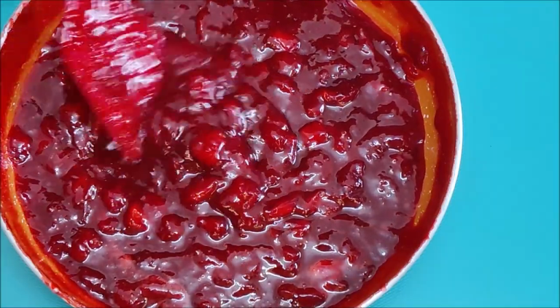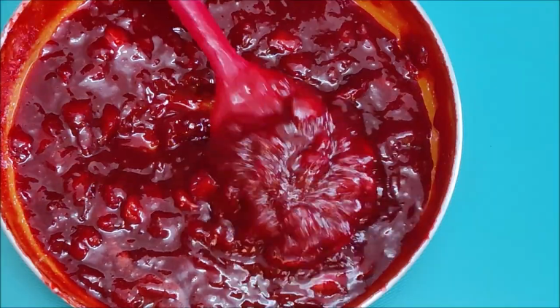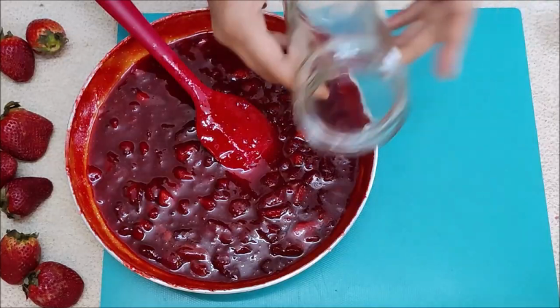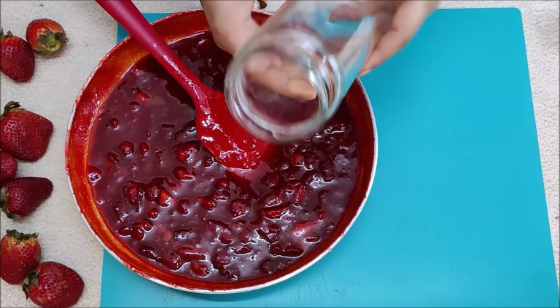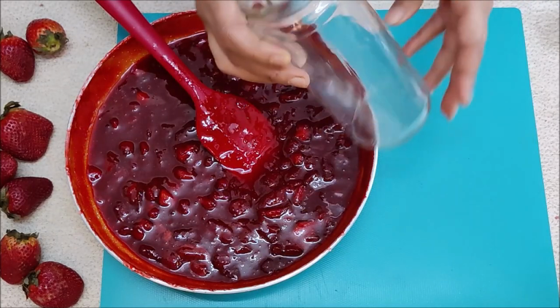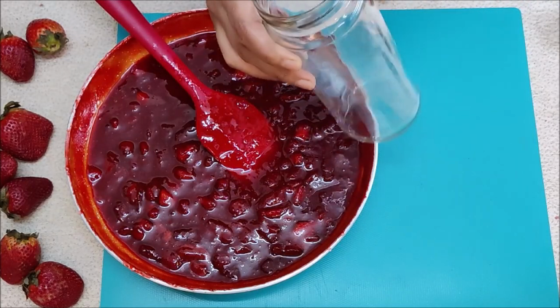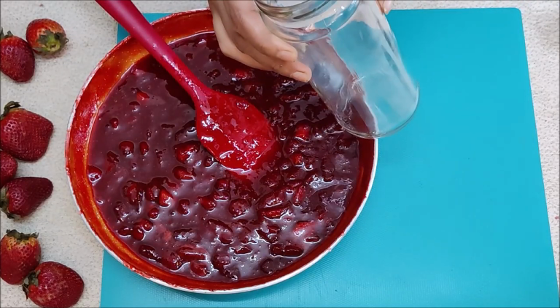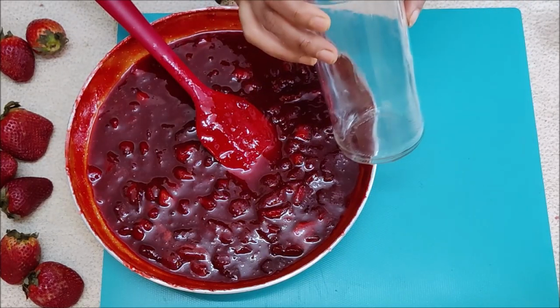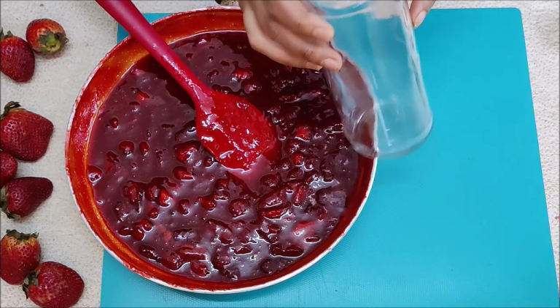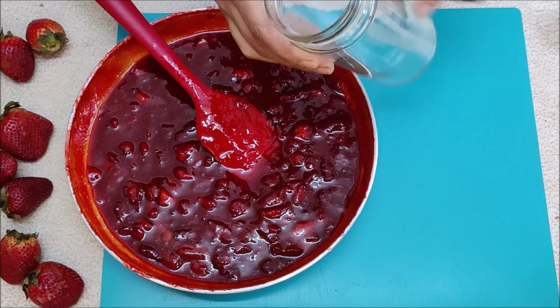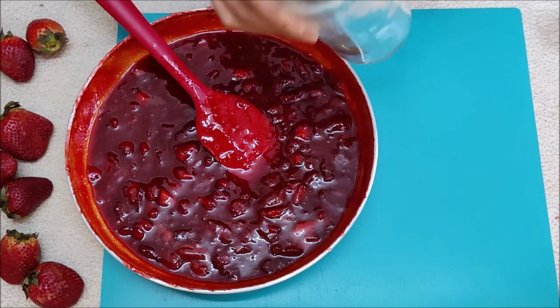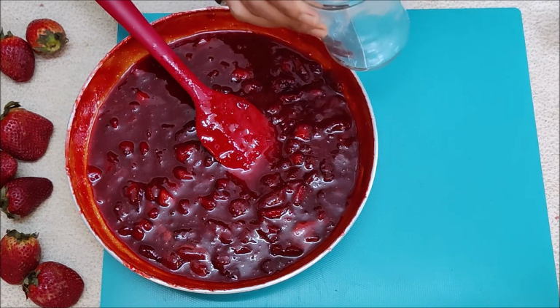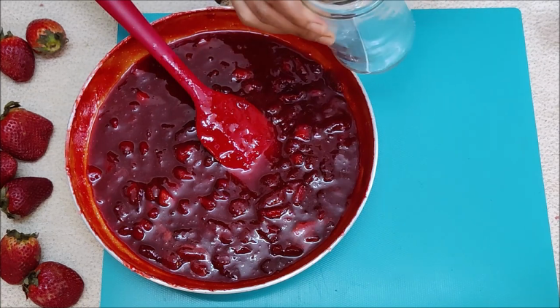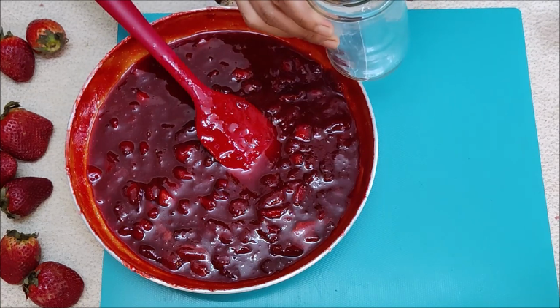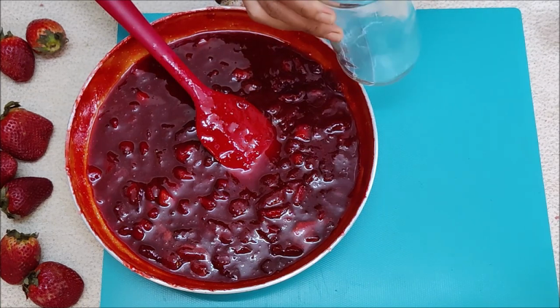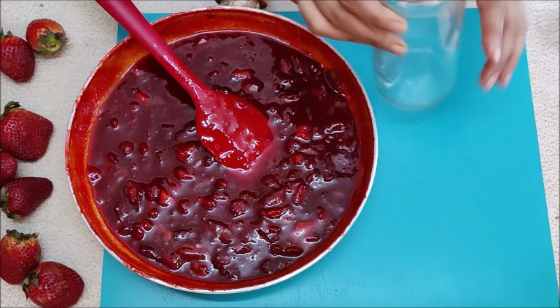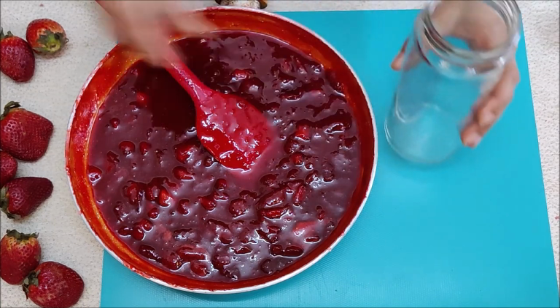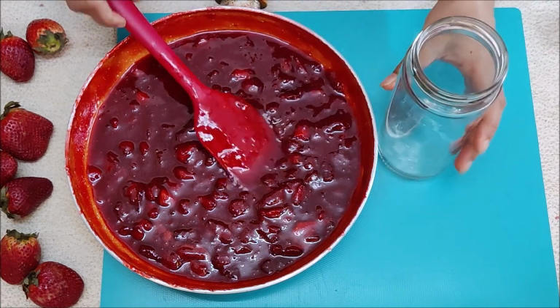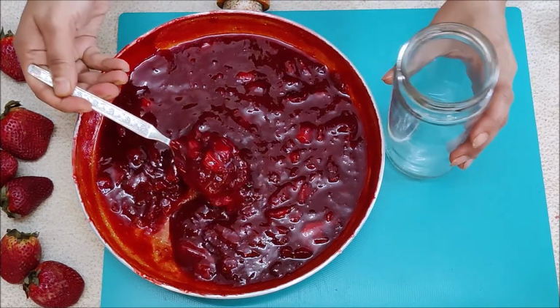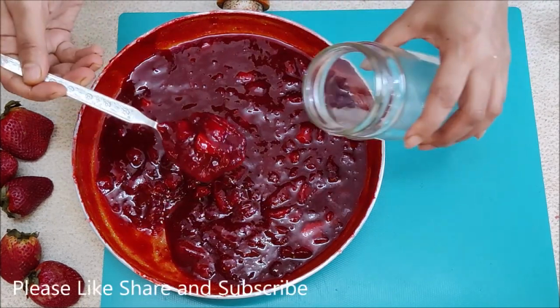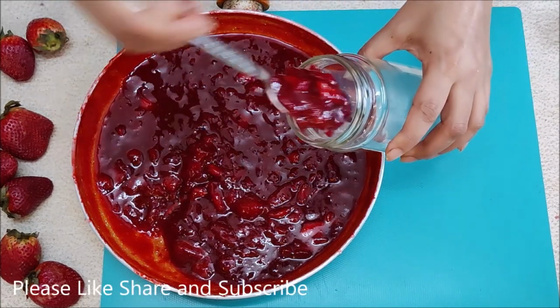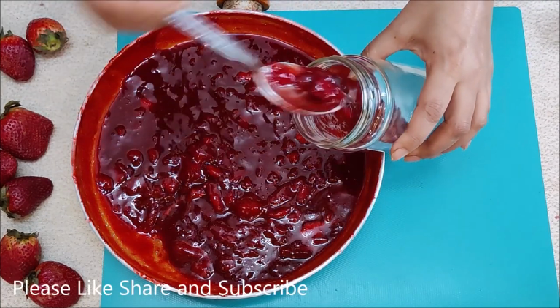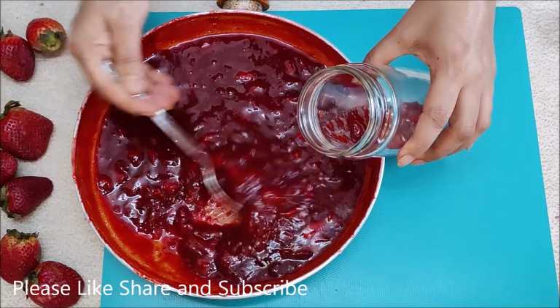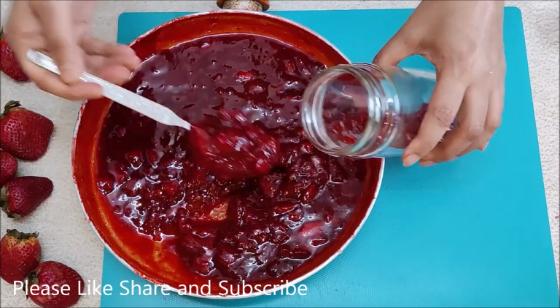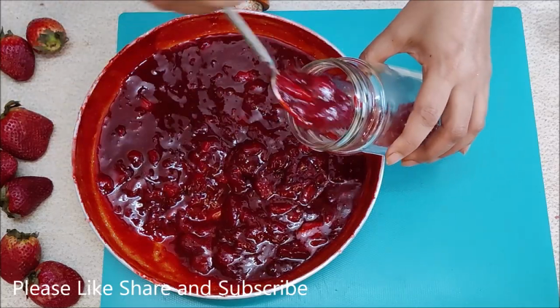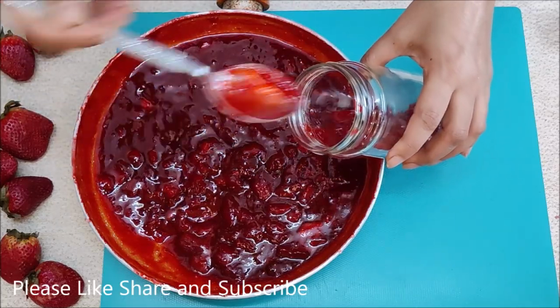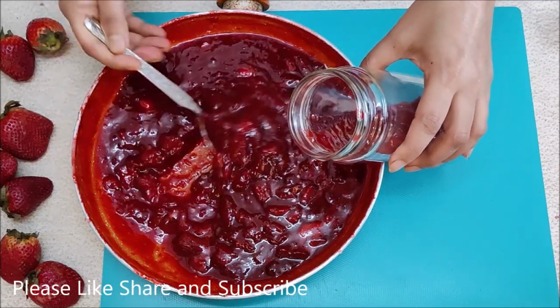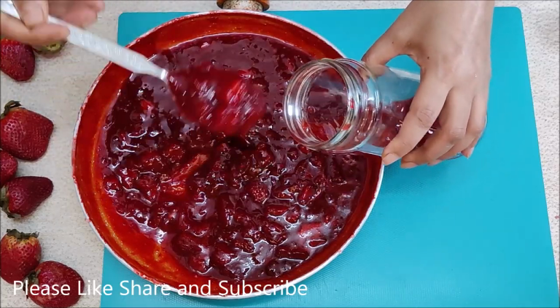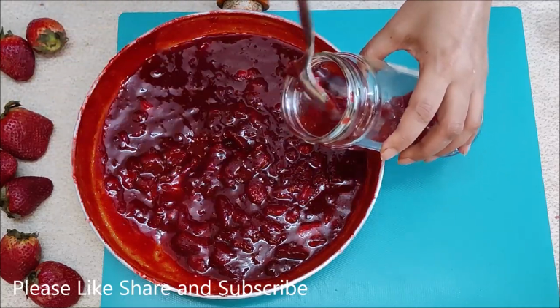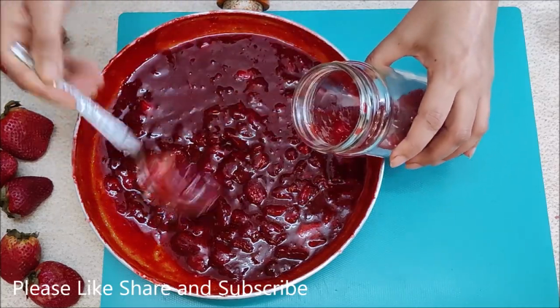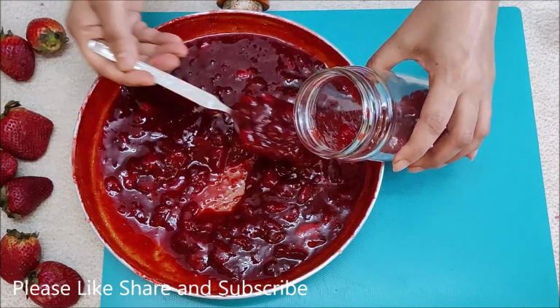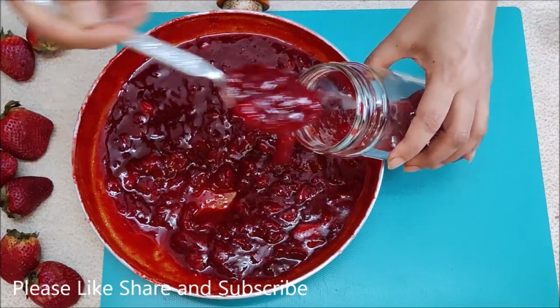The best part is that it has no preservatives. I have a glass bottle here to store it — make sure it is dry and doesn't have any moisture, otherwise our strawberry crush will spoil.